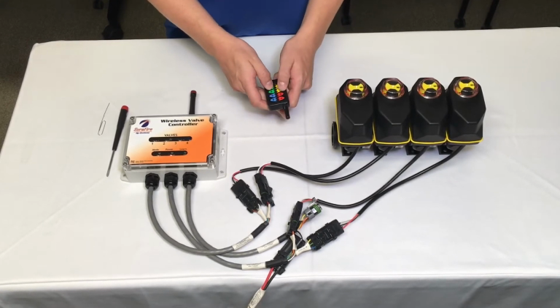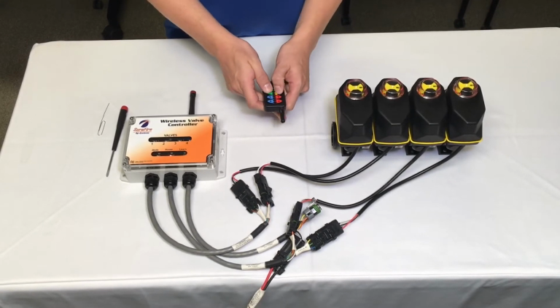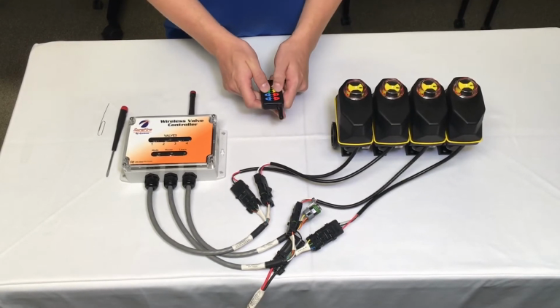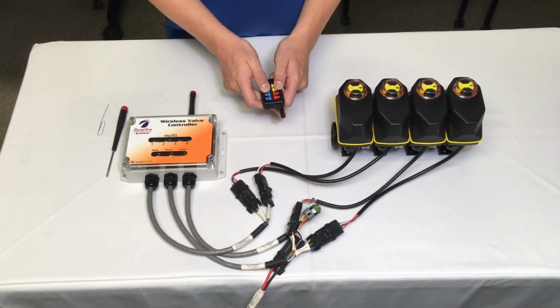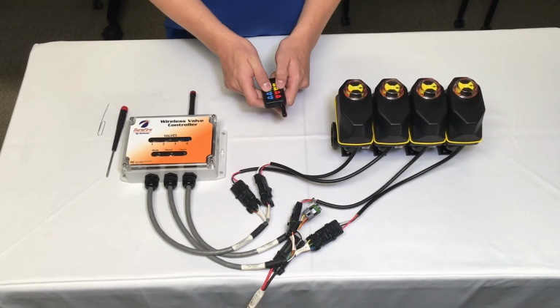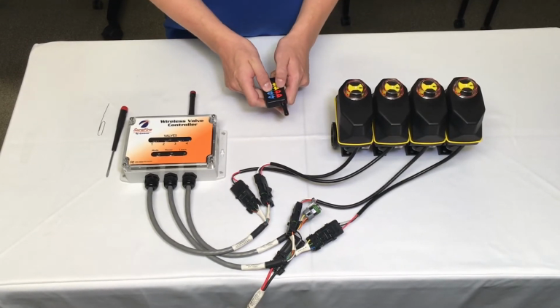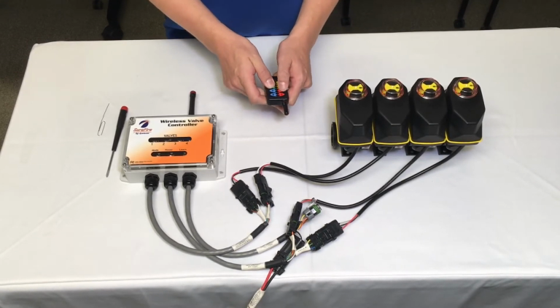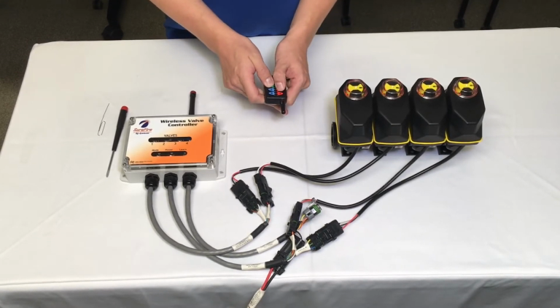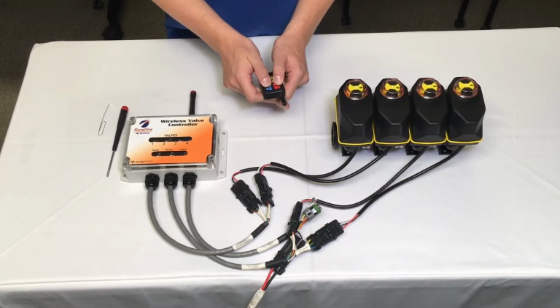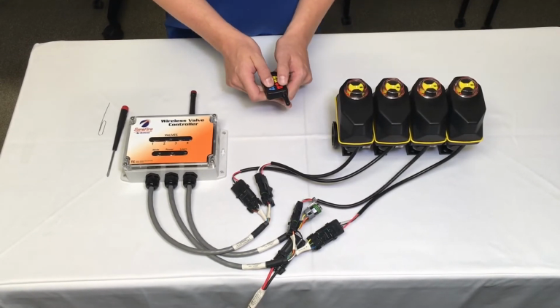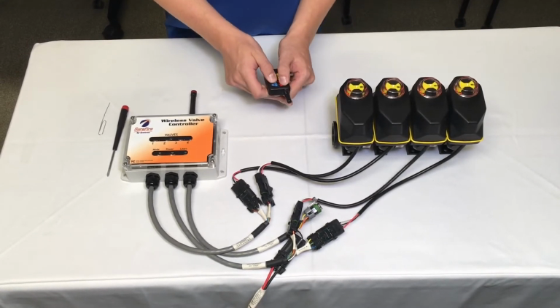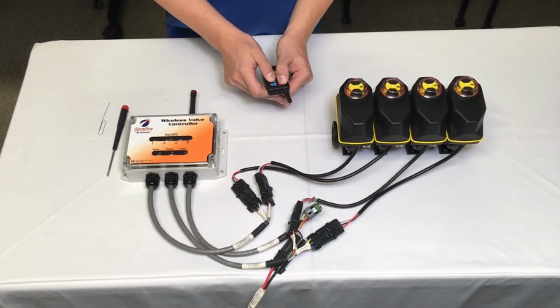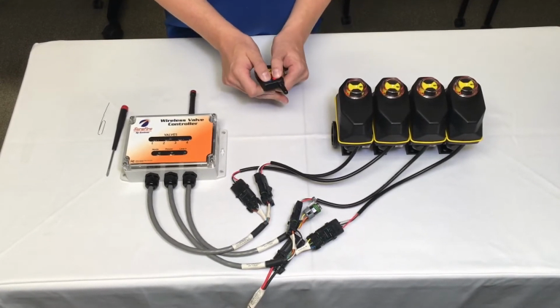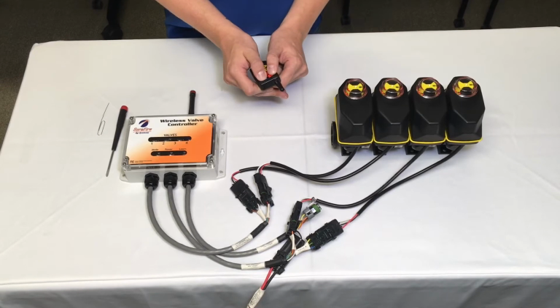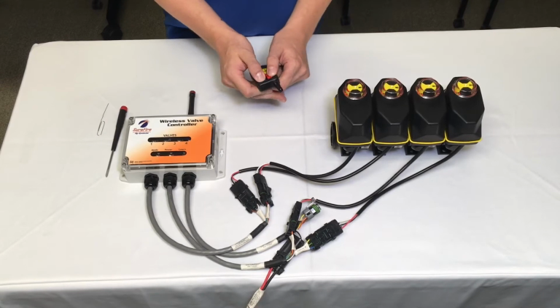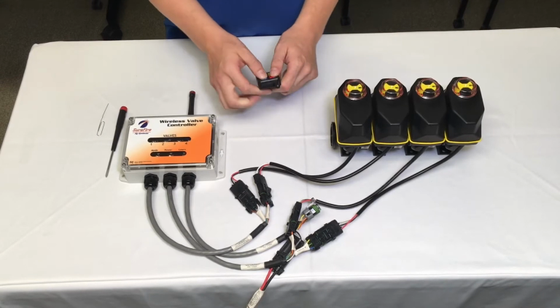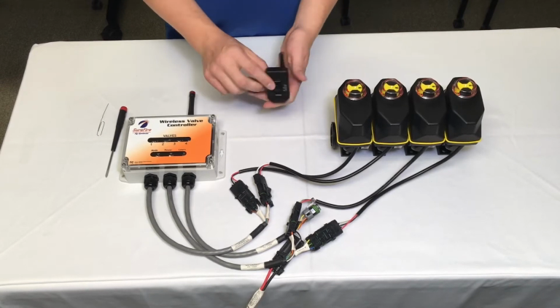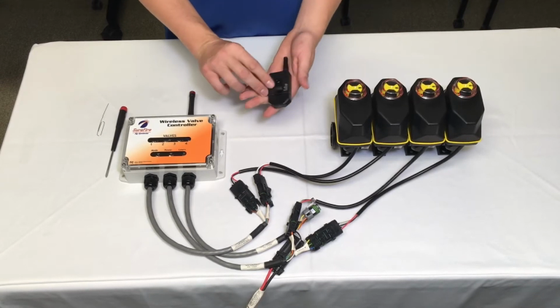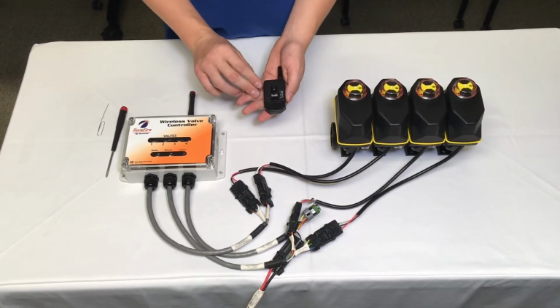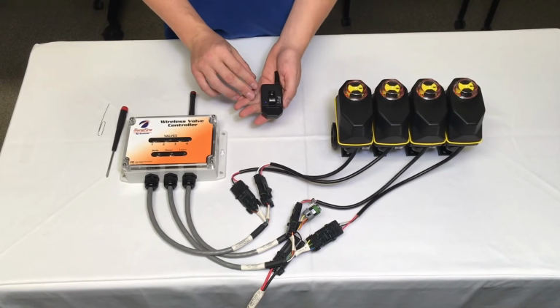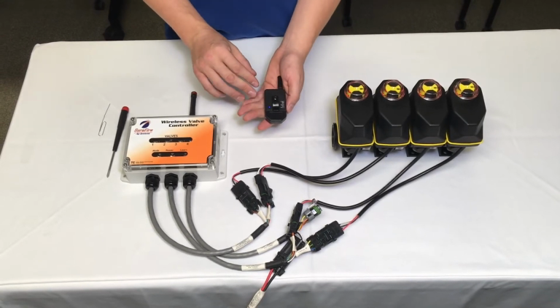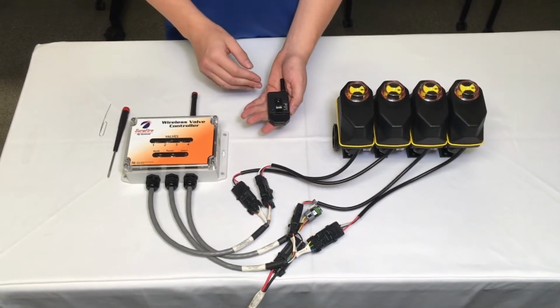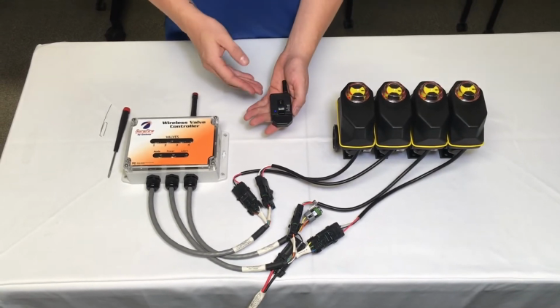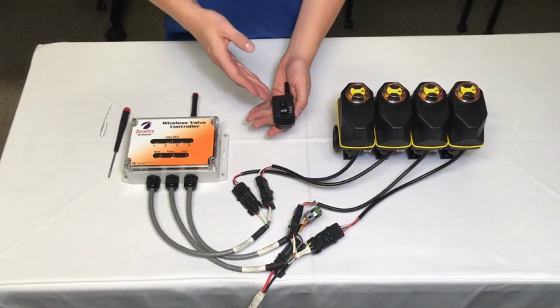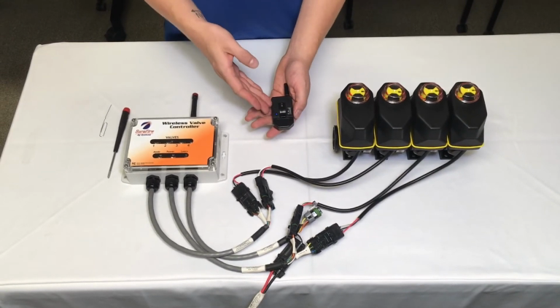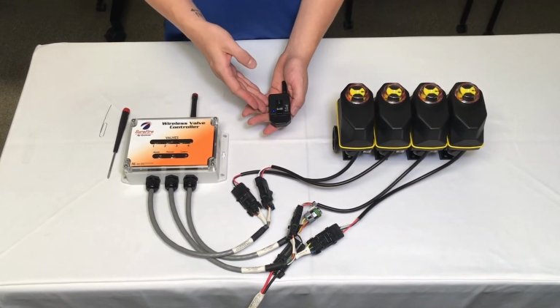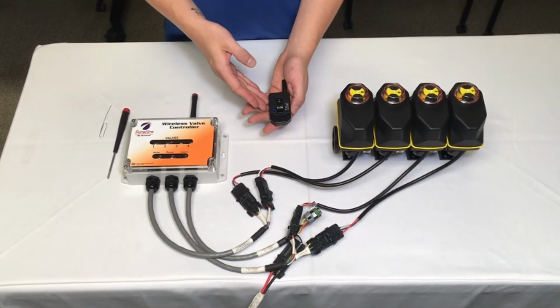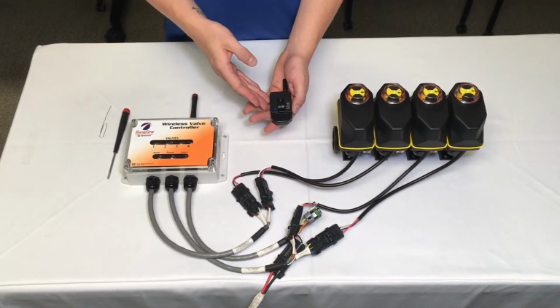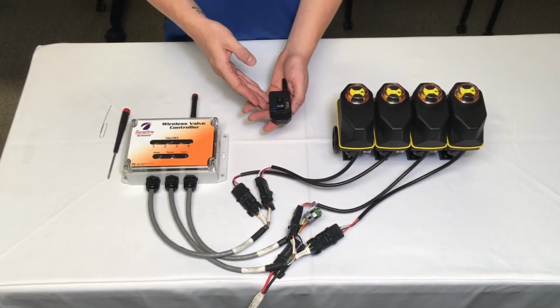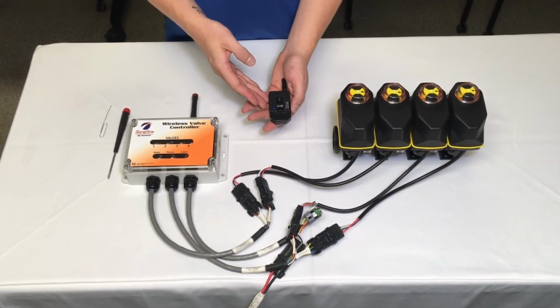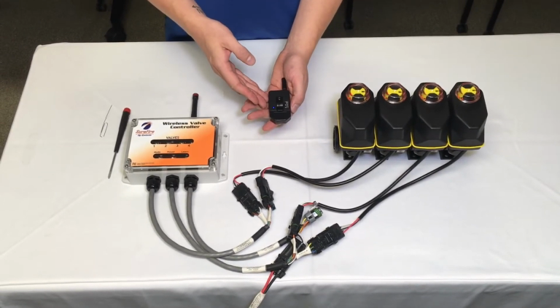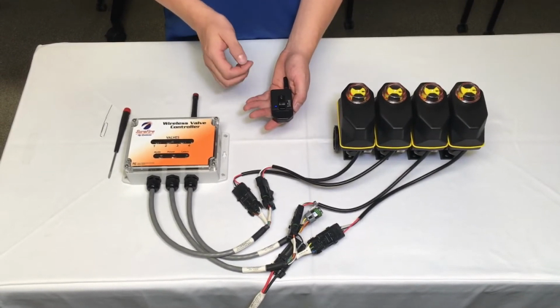Press one, two, three, four, five, six, seven, eight. Then turn the remote over and wait for the blue light to go out.